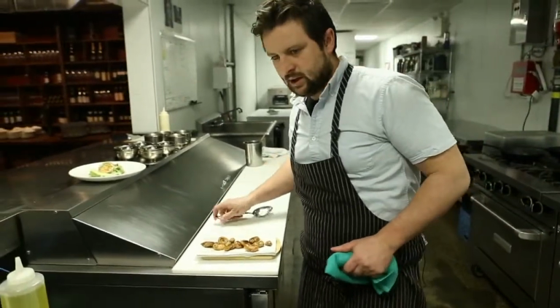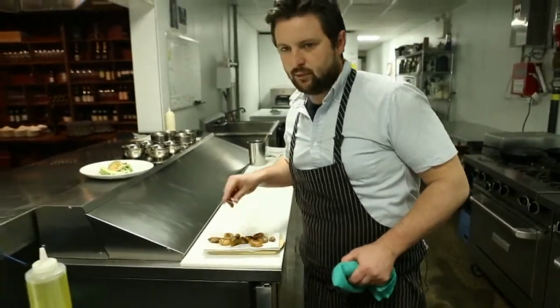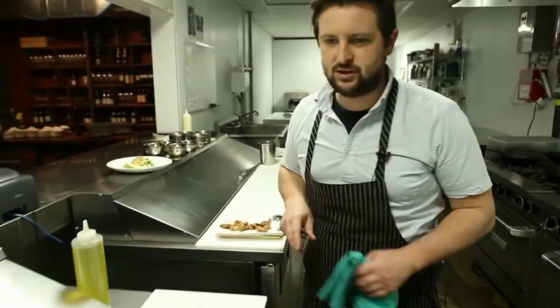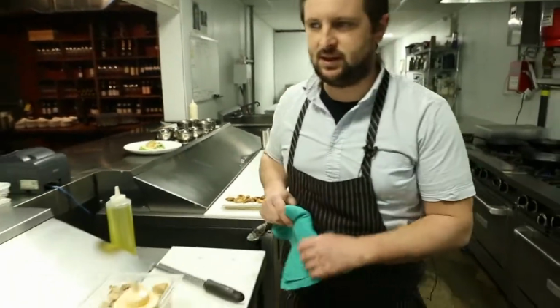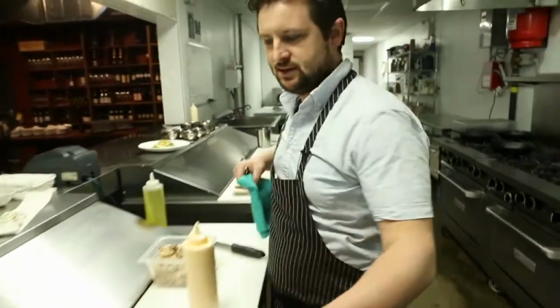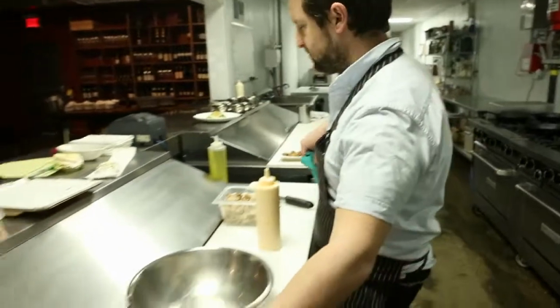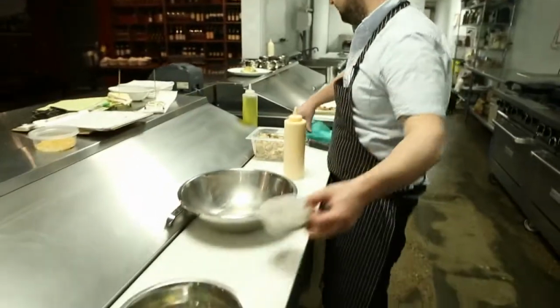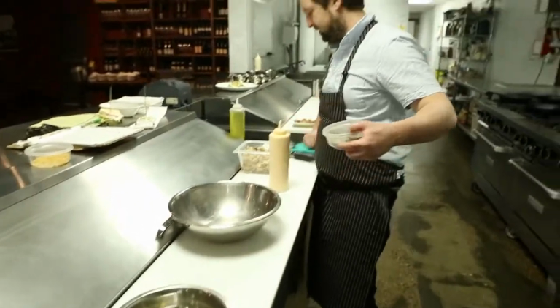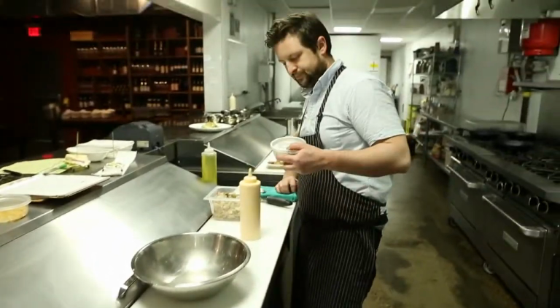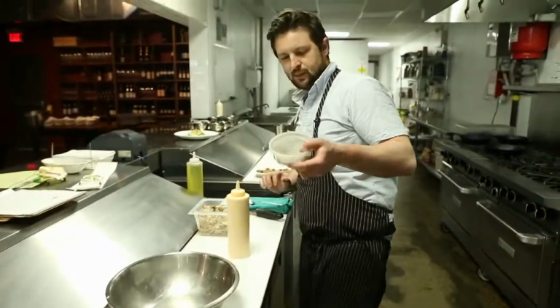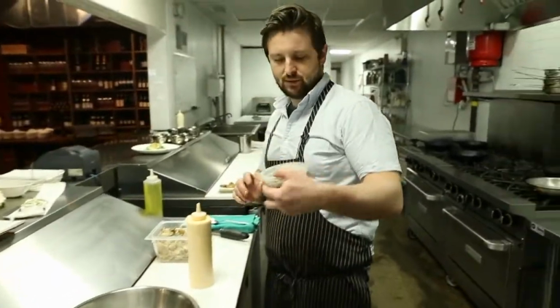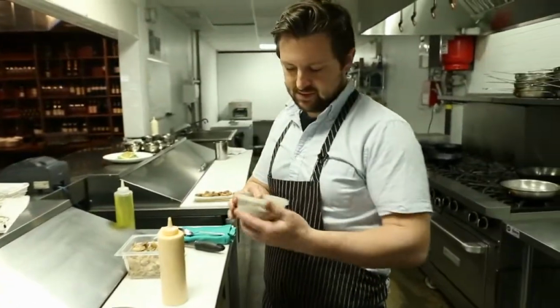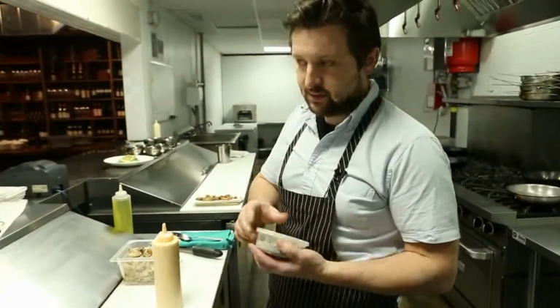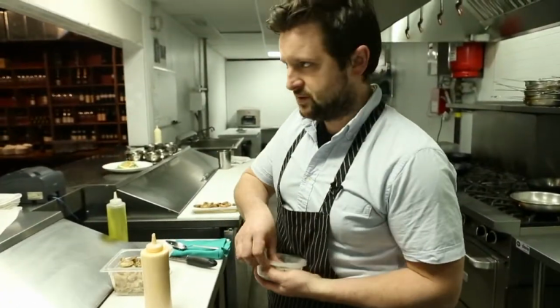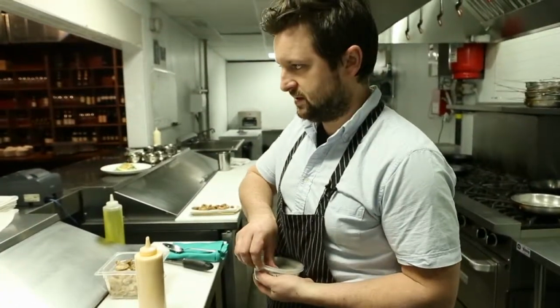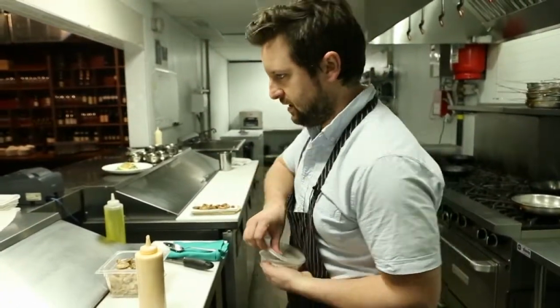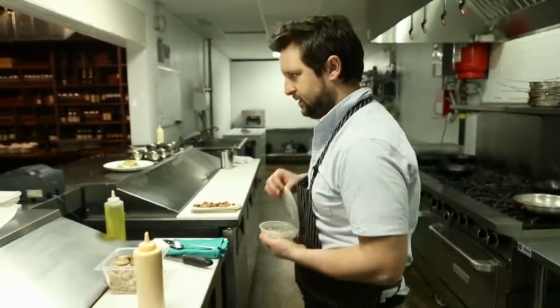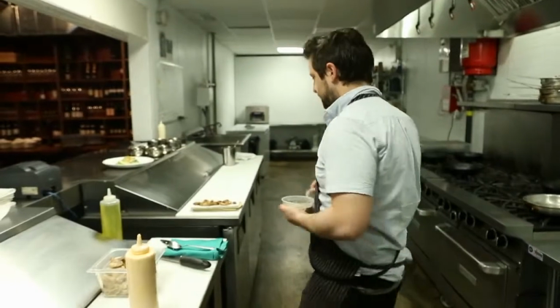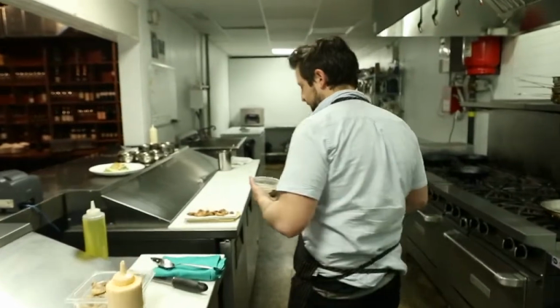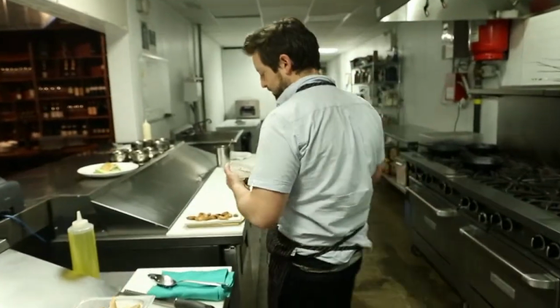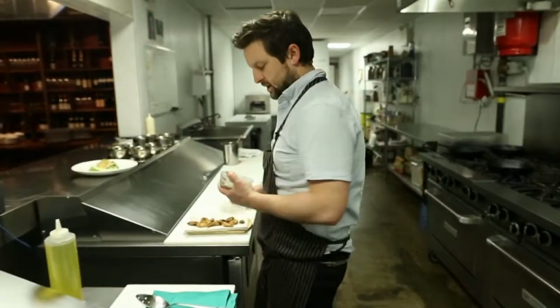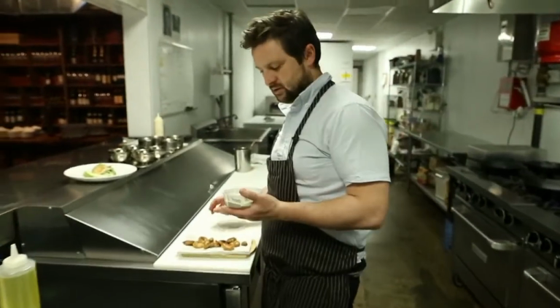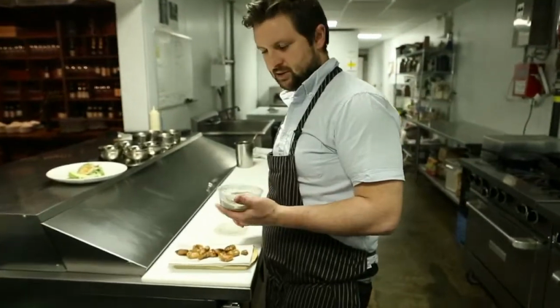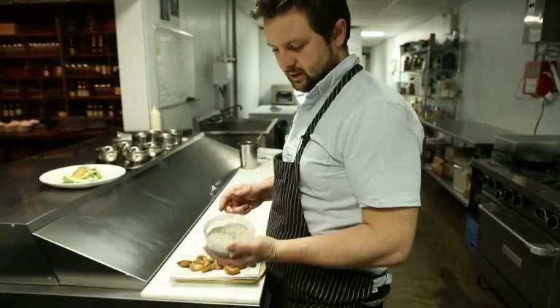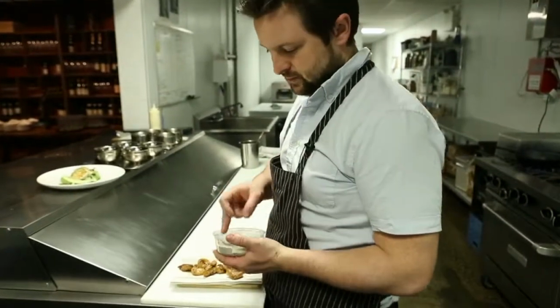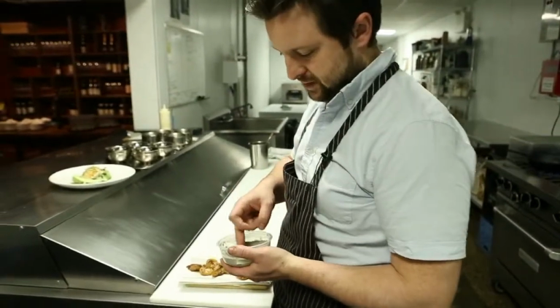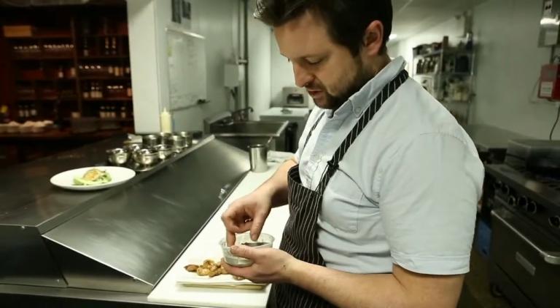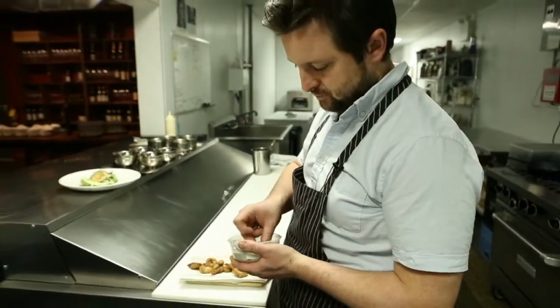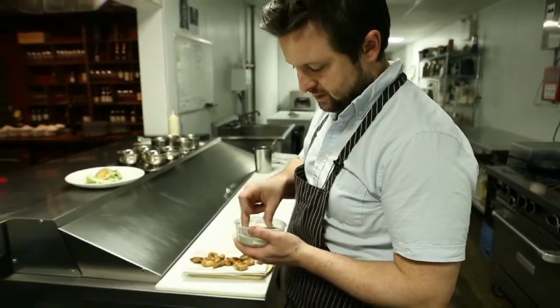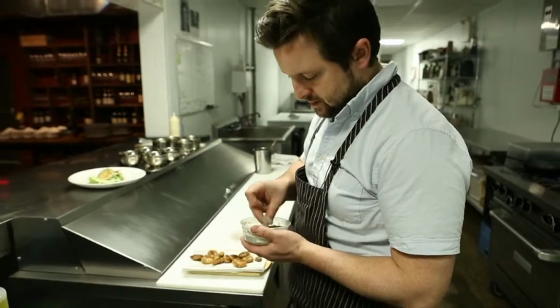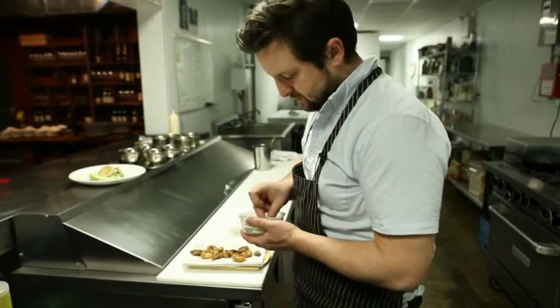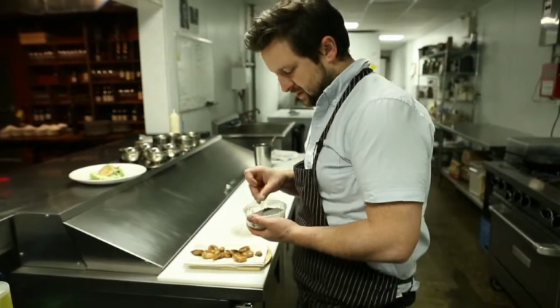When we're finishing the tails, we have this burnt grapefruit salt. We just take the peel of grapefruit and torch it until it goes black, and just mix it with some salt.